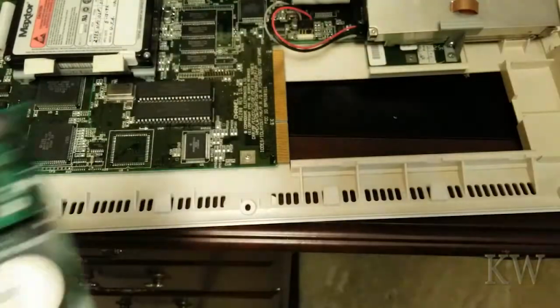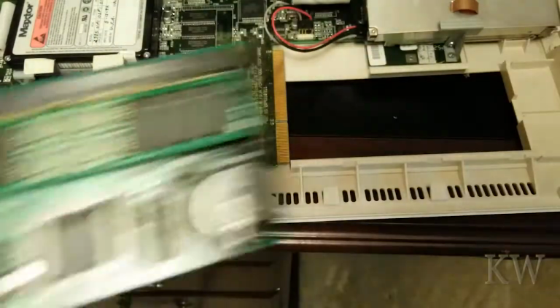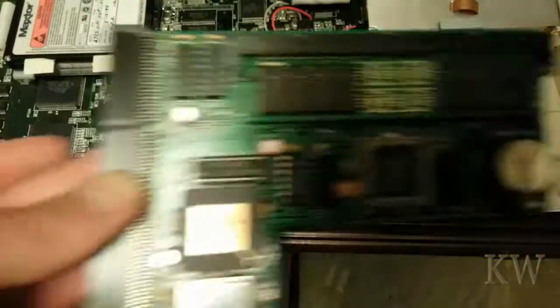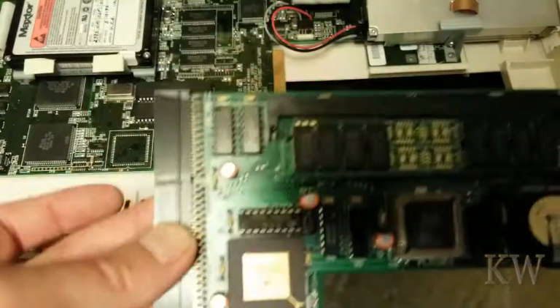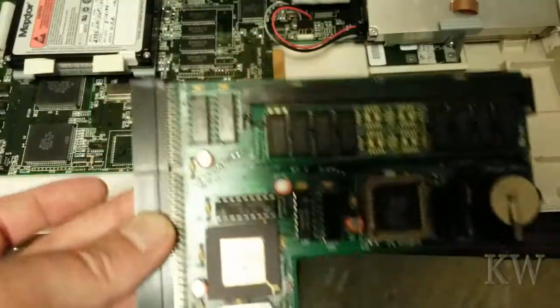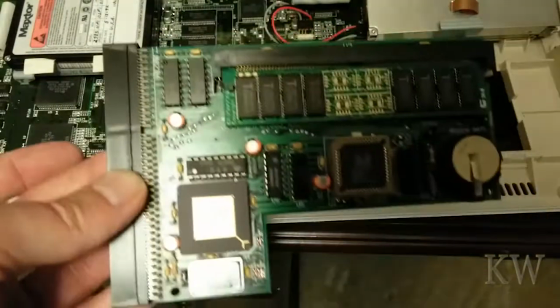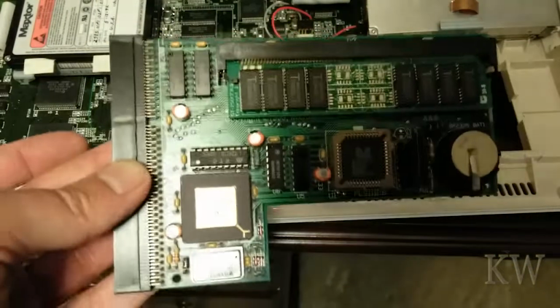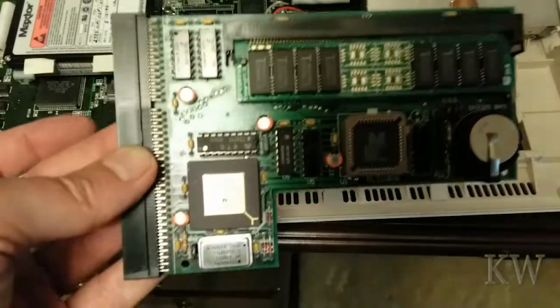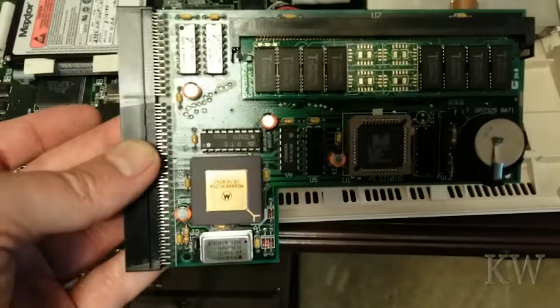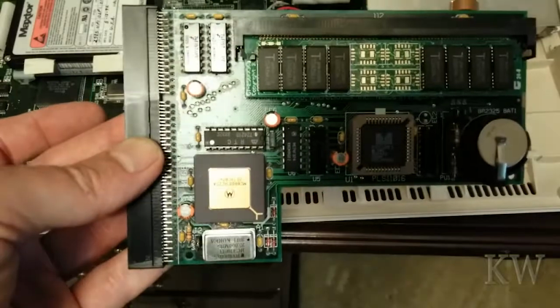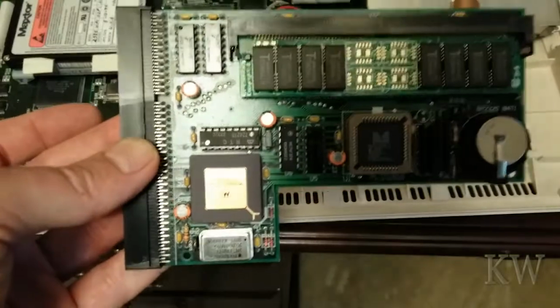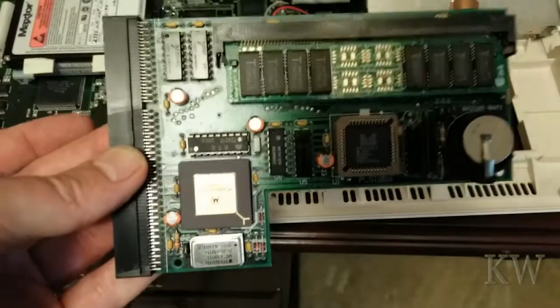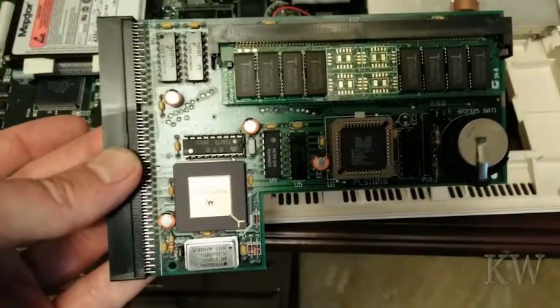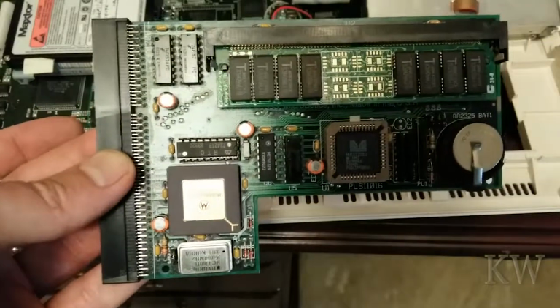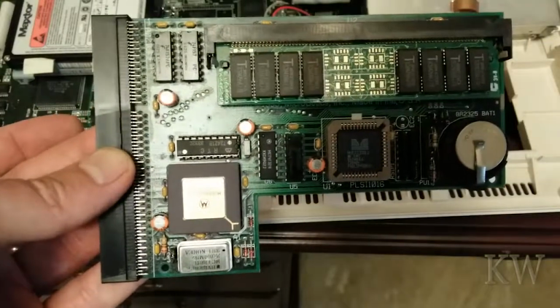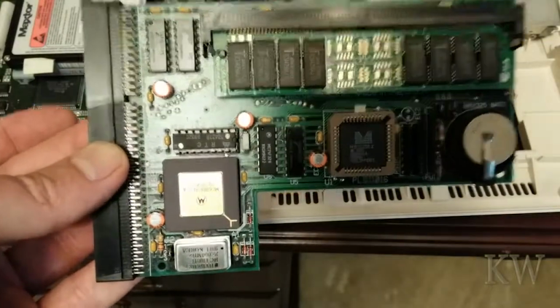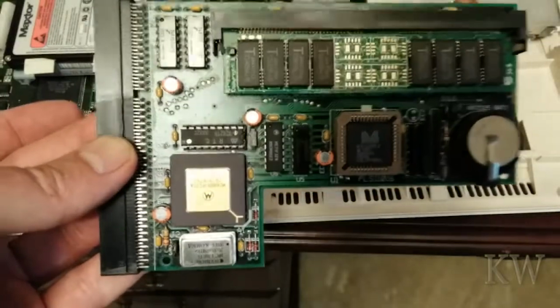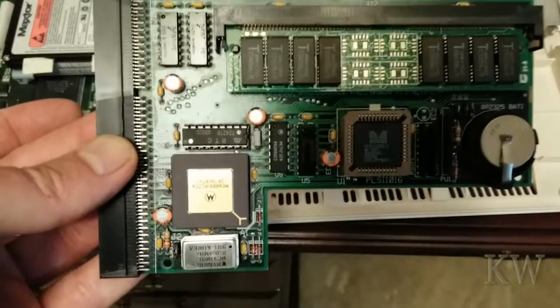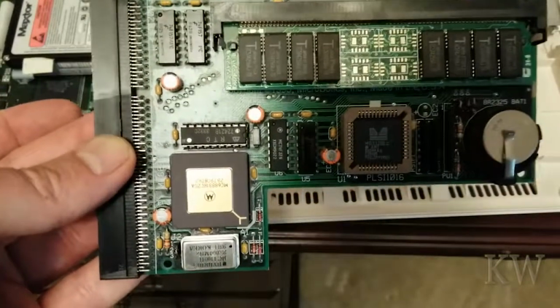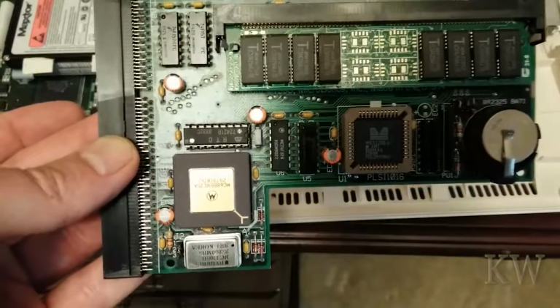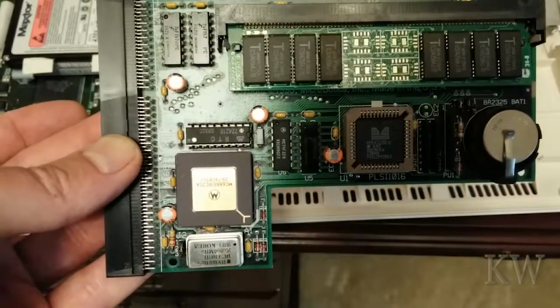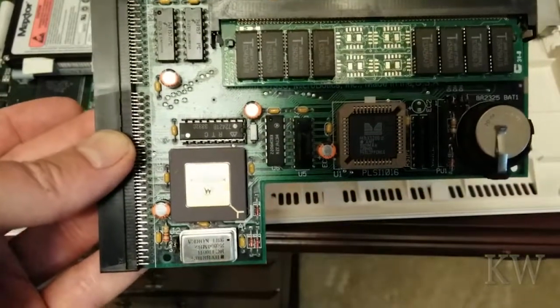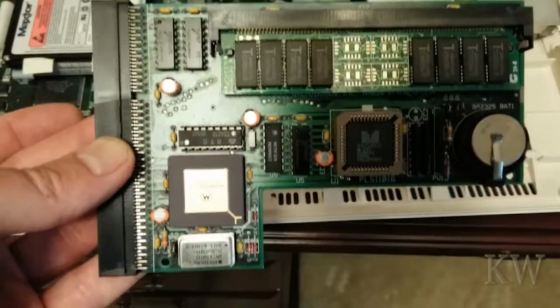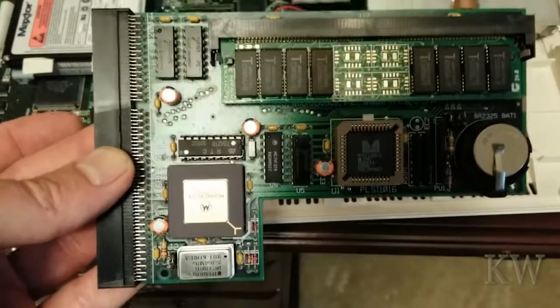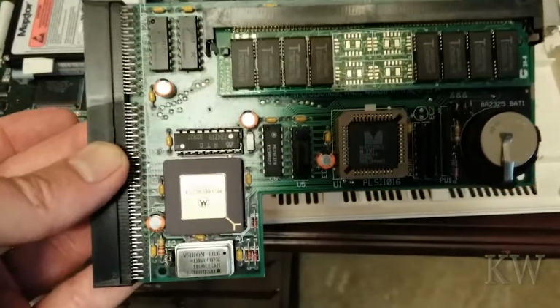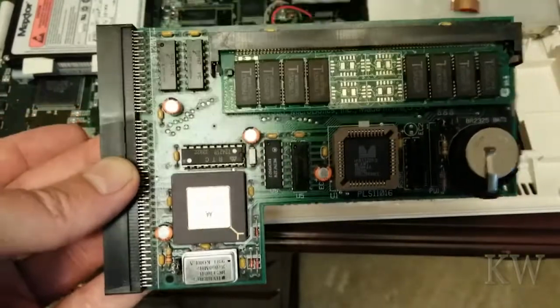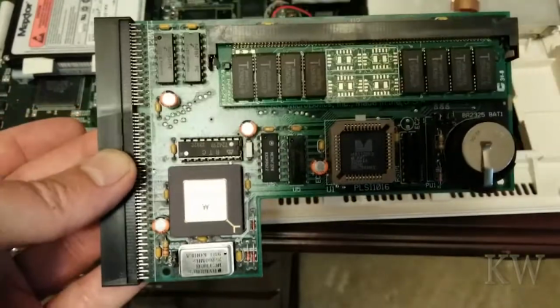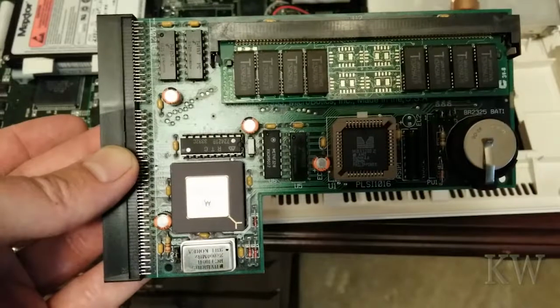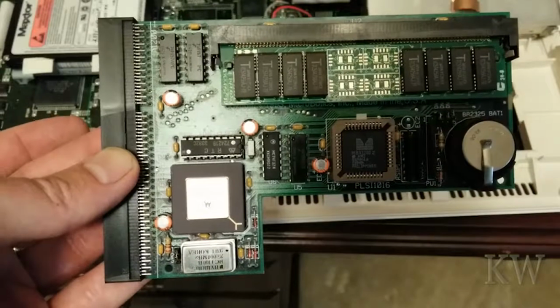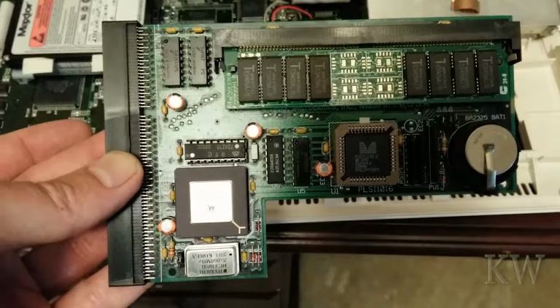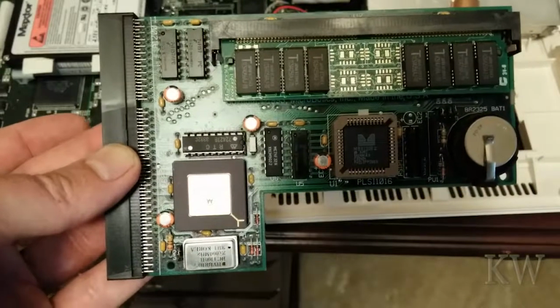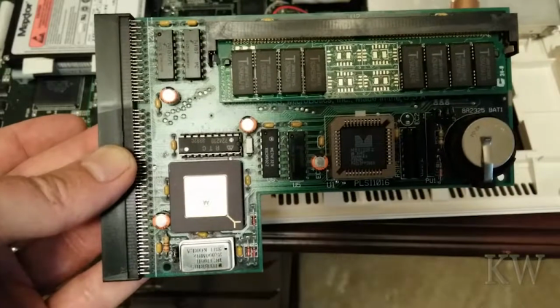If you can find one of these on eBay, you can still upgrade your Amiga 1200. So that's what we had for today. Have a great day!